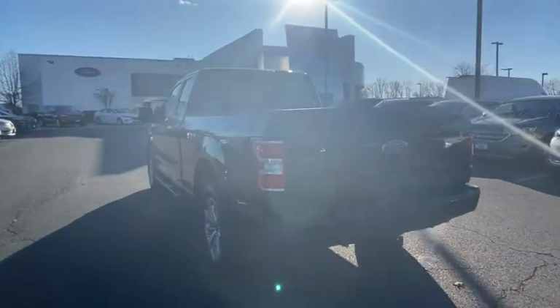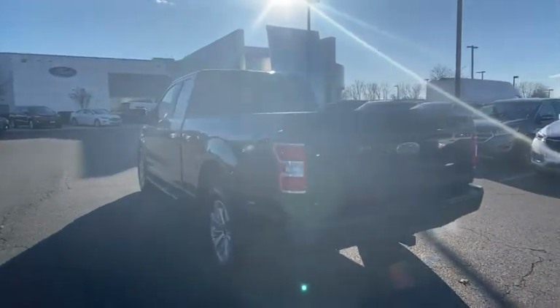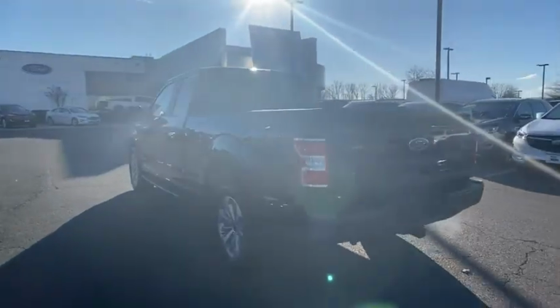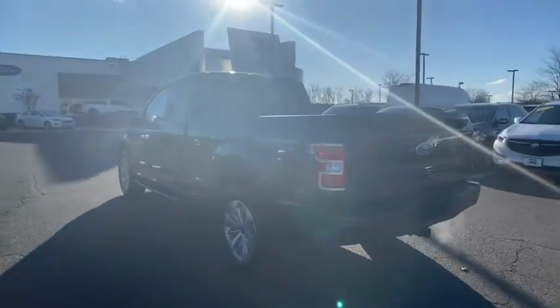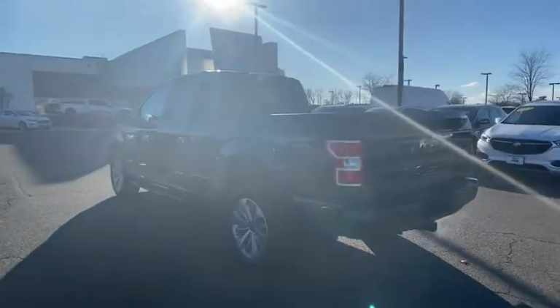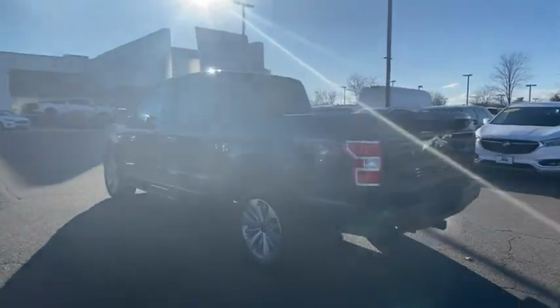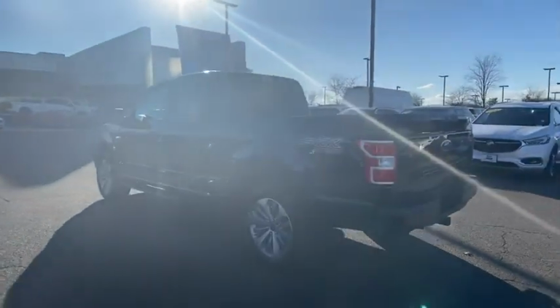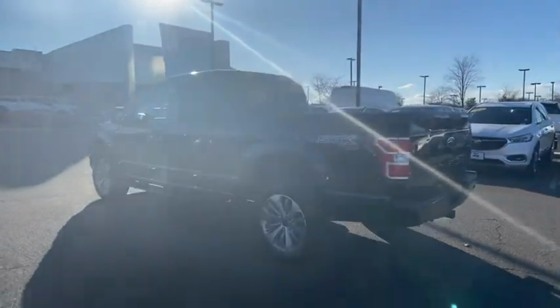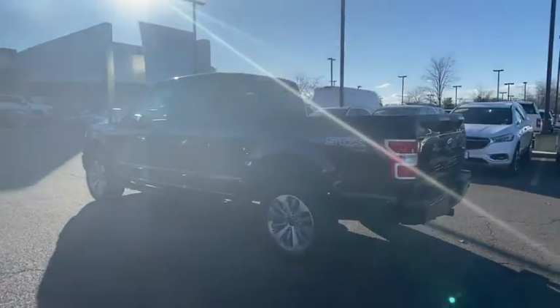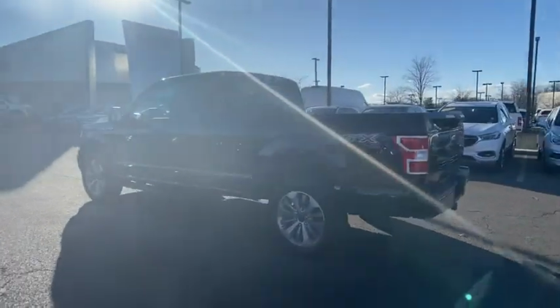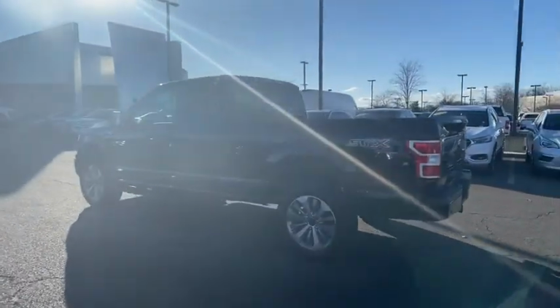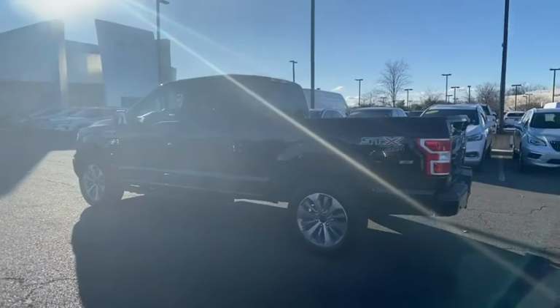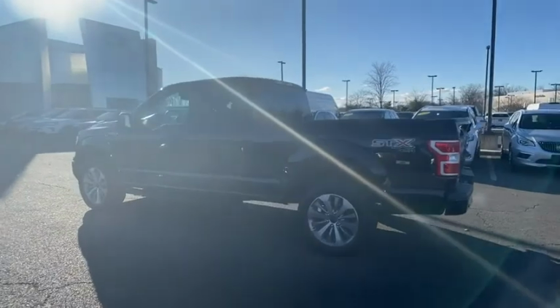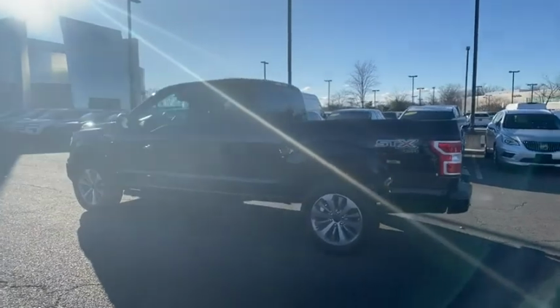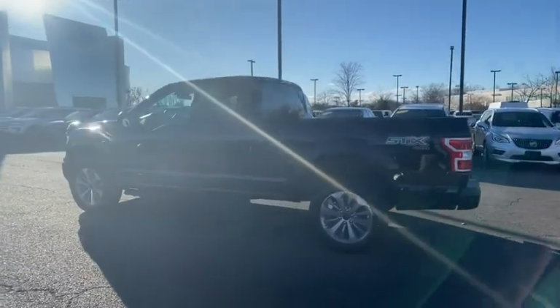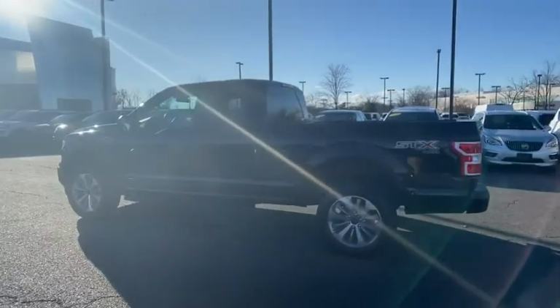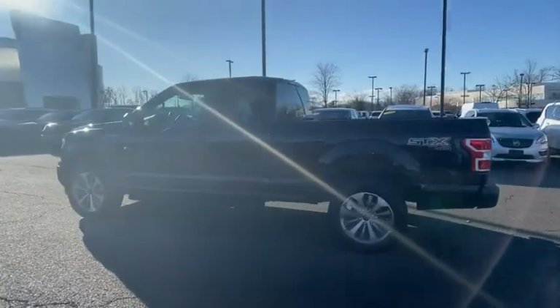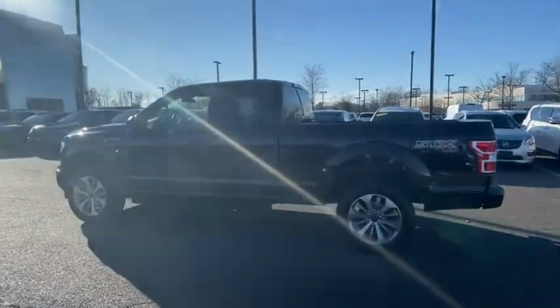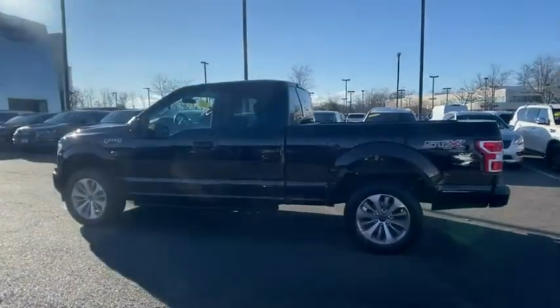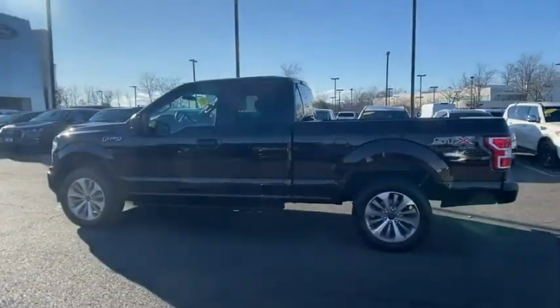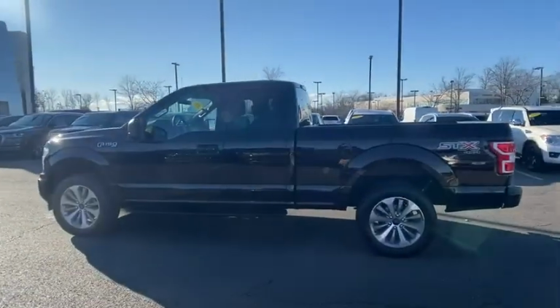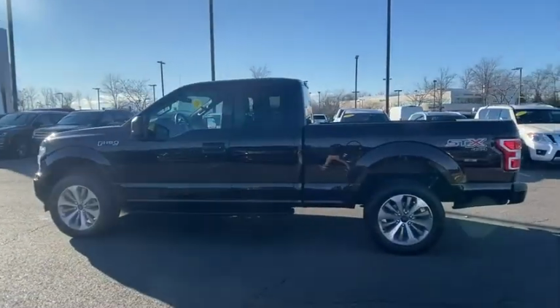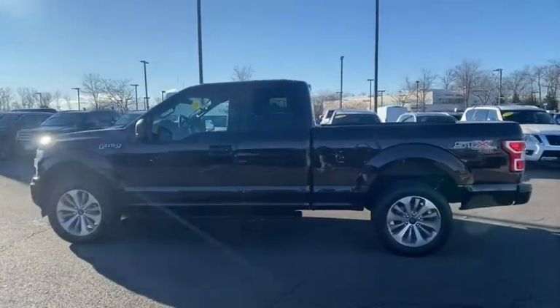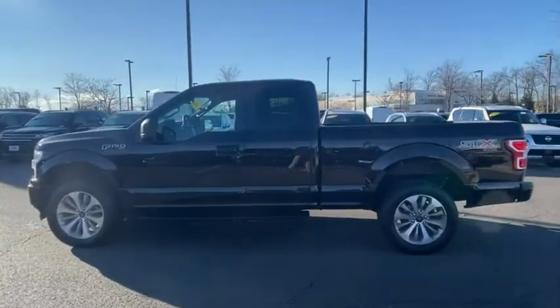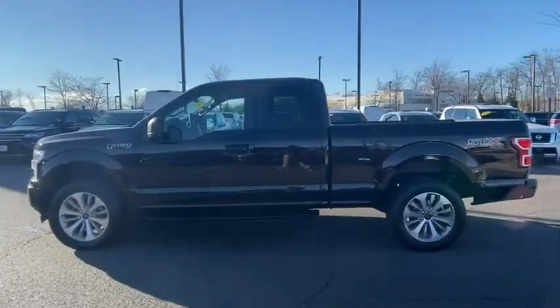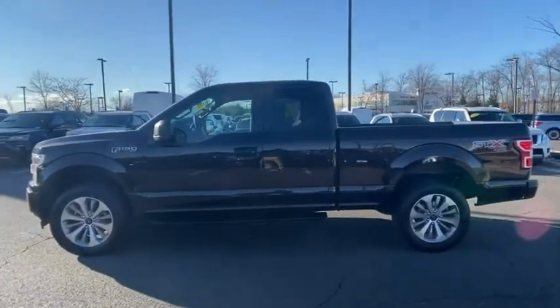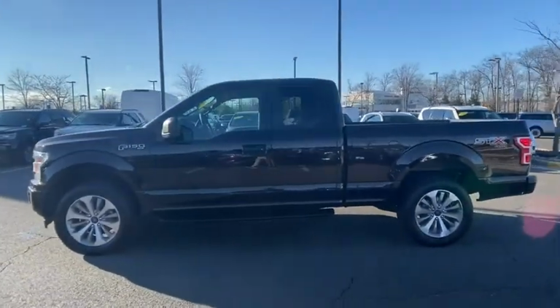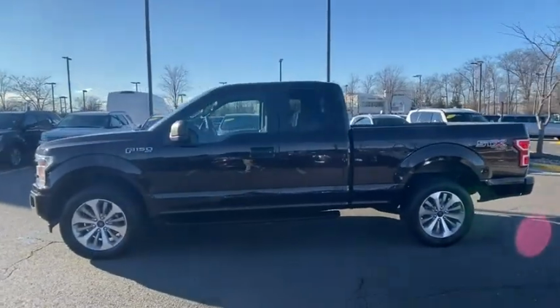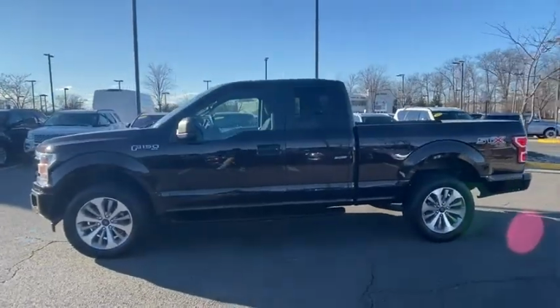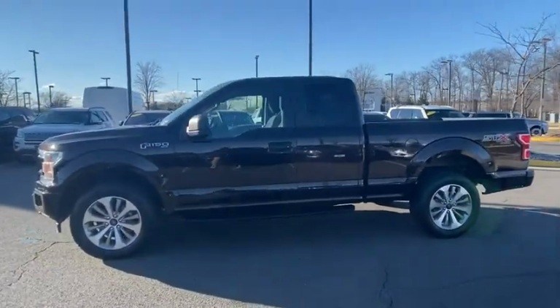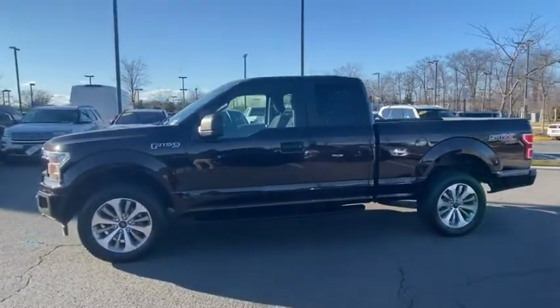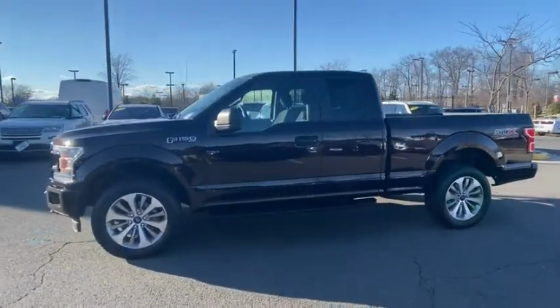Passenger vanity mirror, low tire pressure warning, front wheel independent suspension, four-piece floor mat set. Come see the car for yourself.